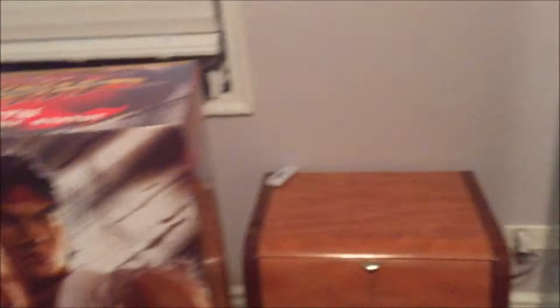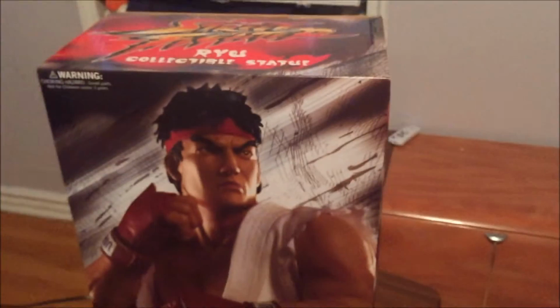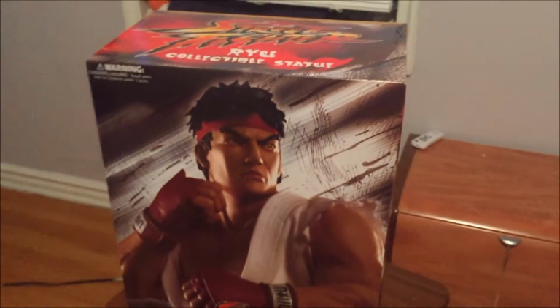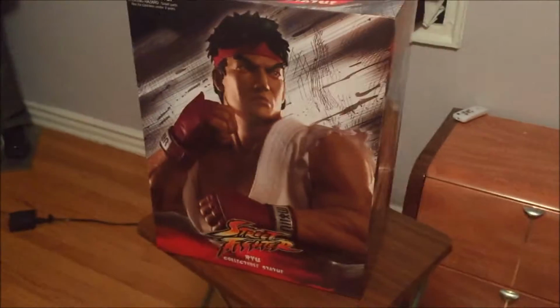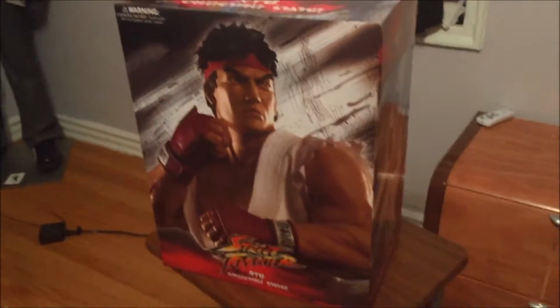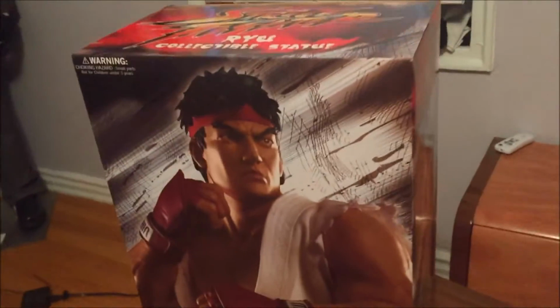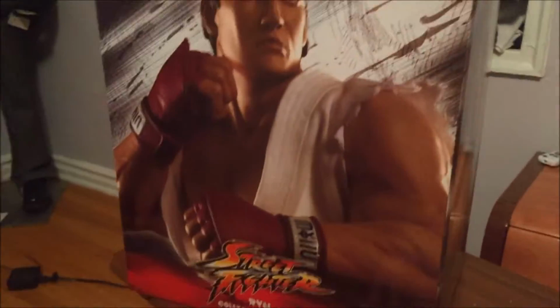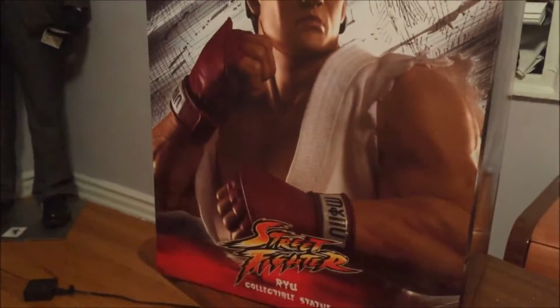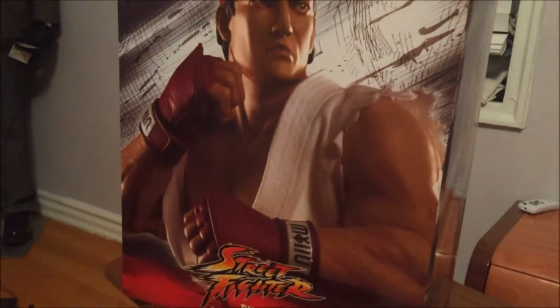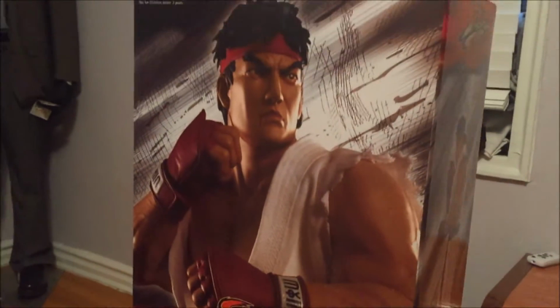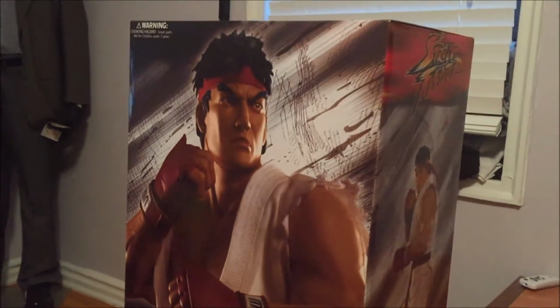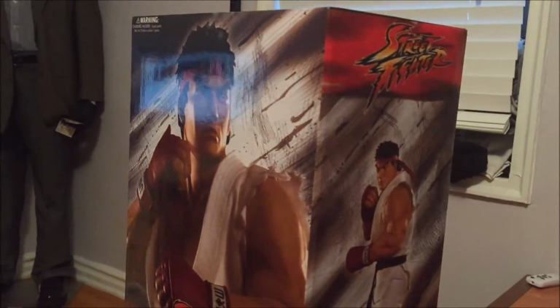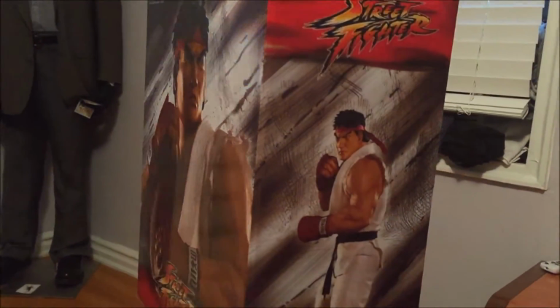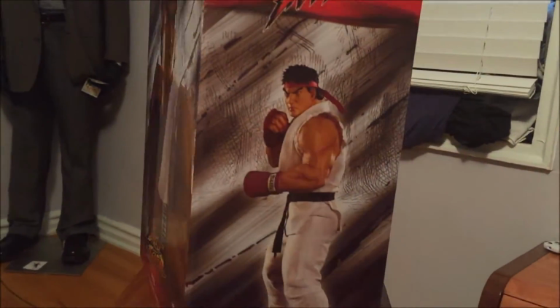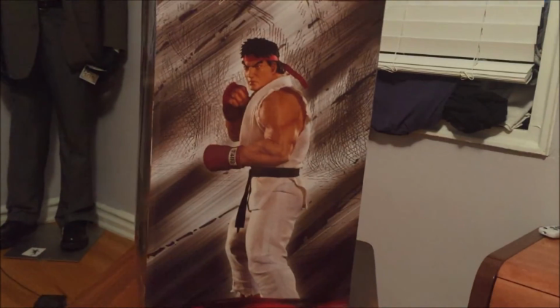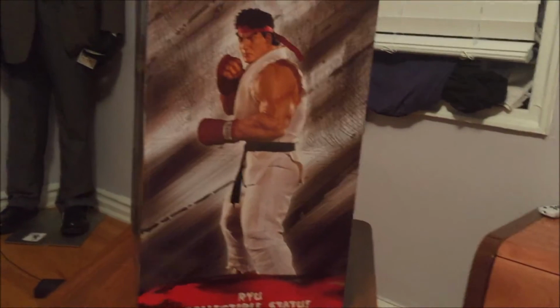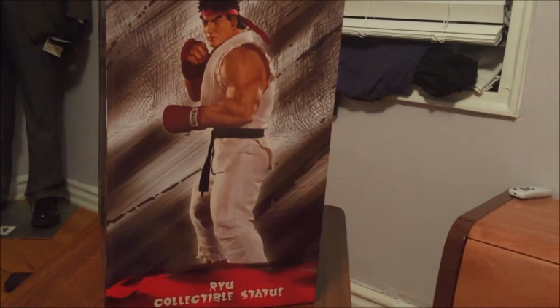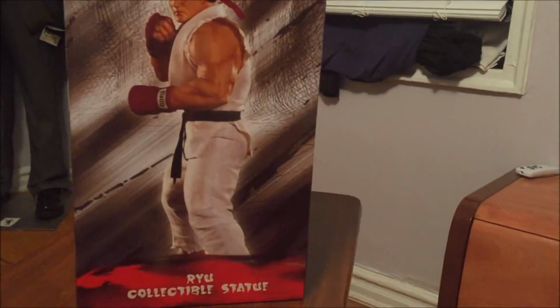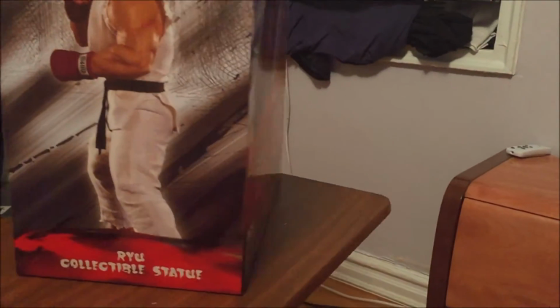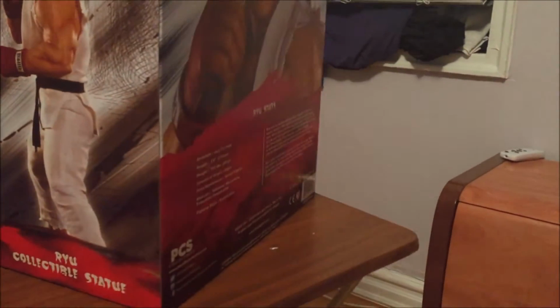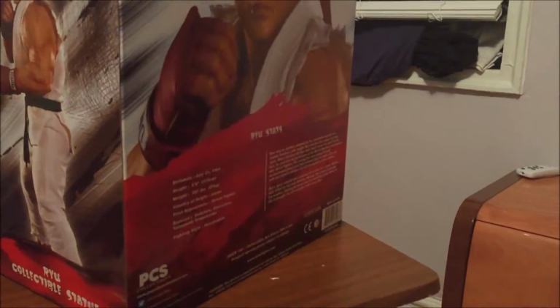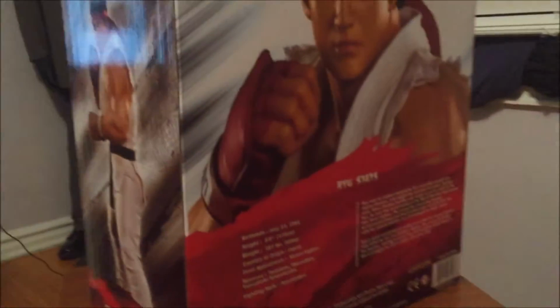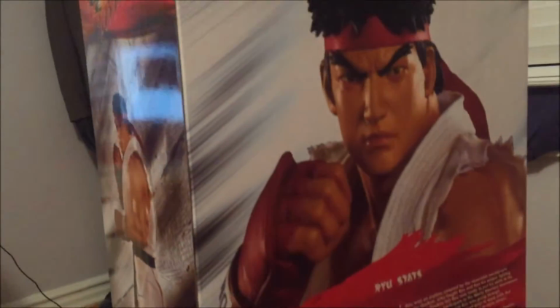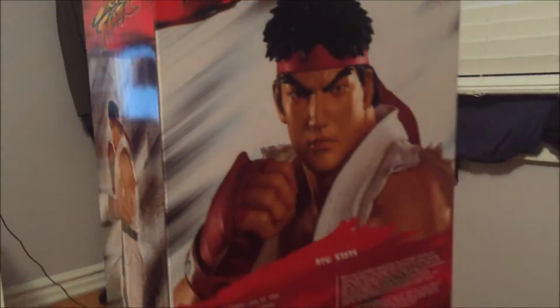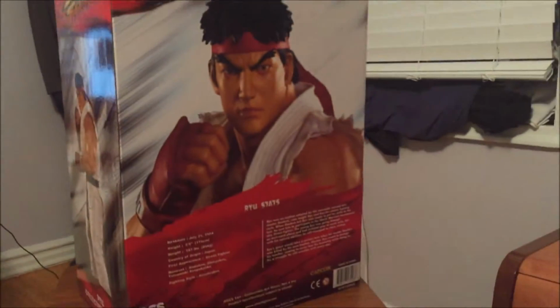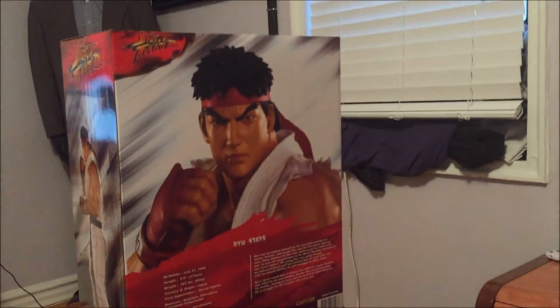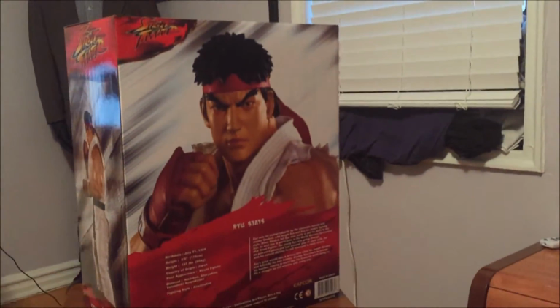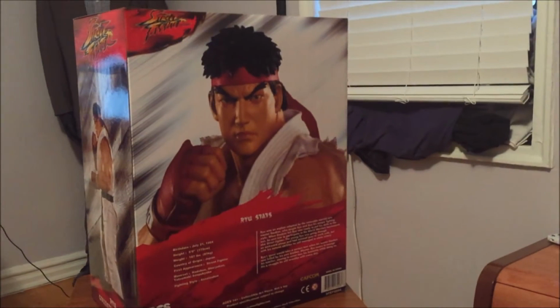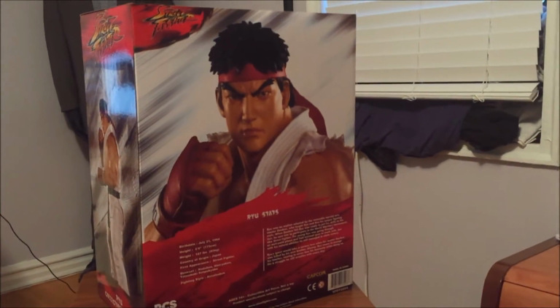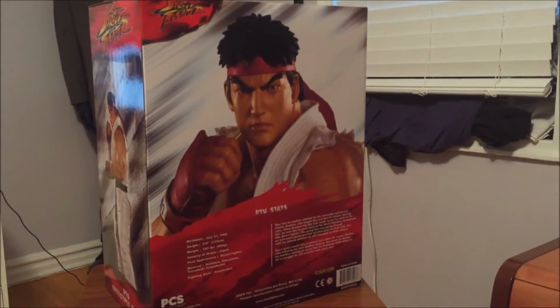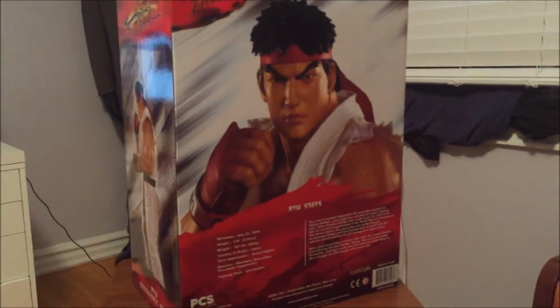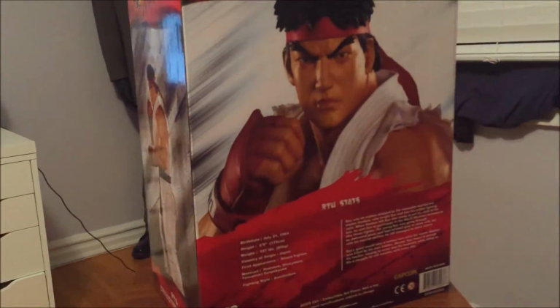It's out of the bag. You probably saw the box already, I don't have to show it to you too many times. If you guys want to read it, go ahead, pause and read.